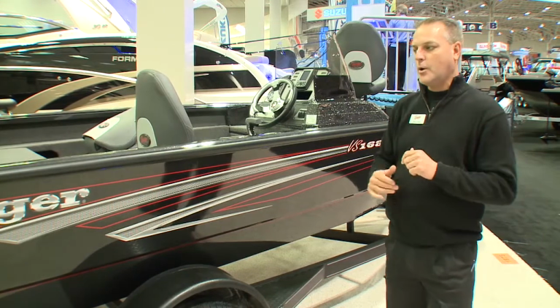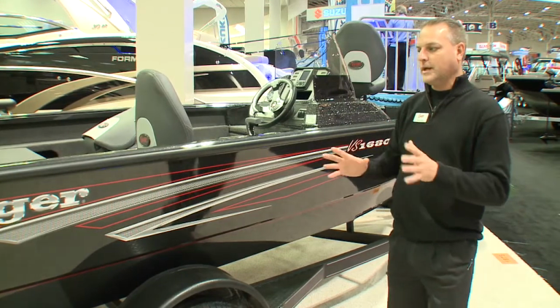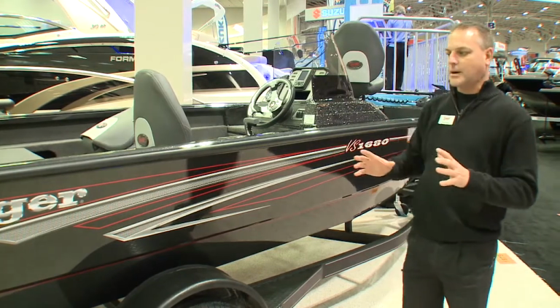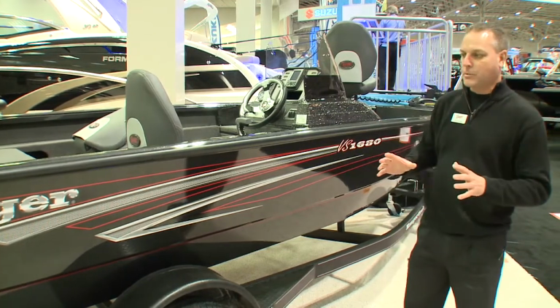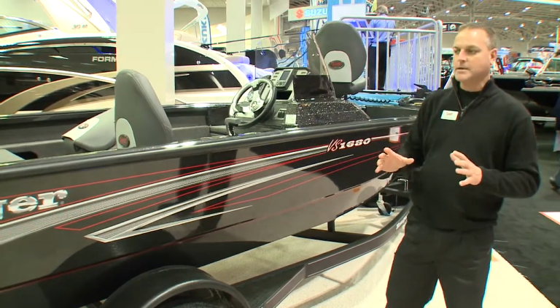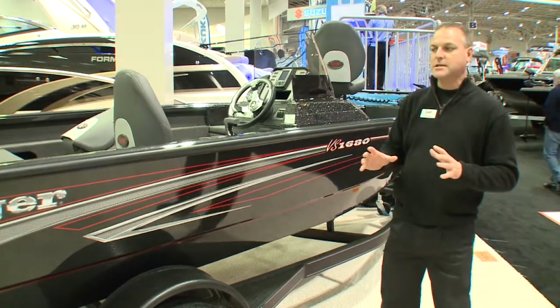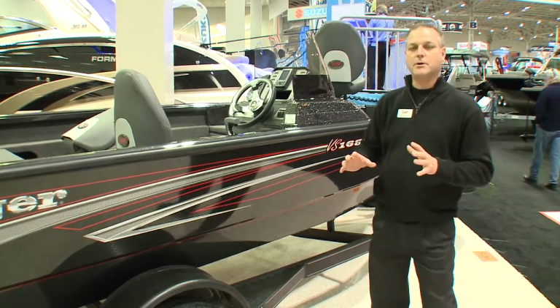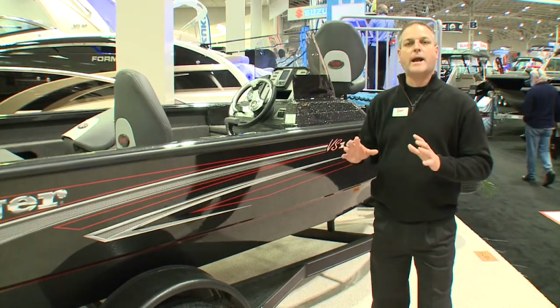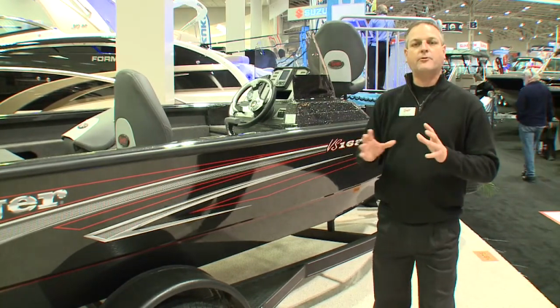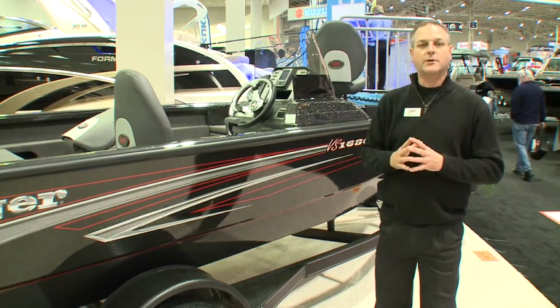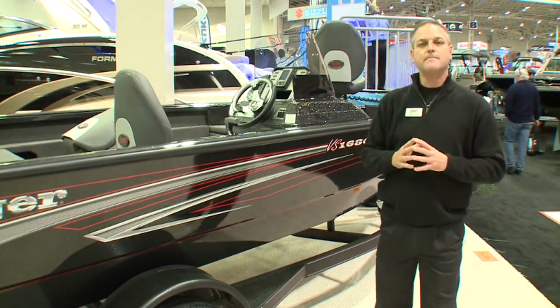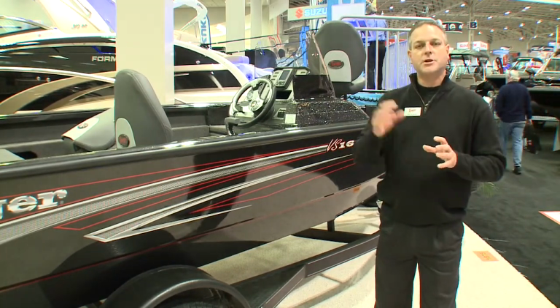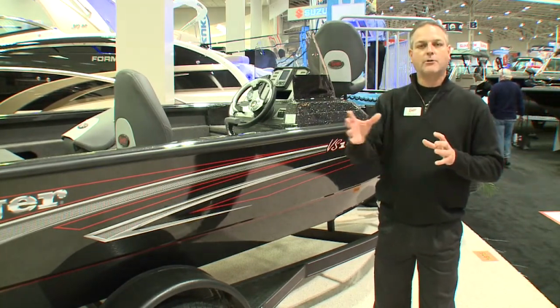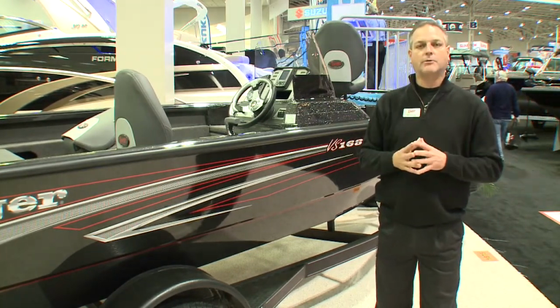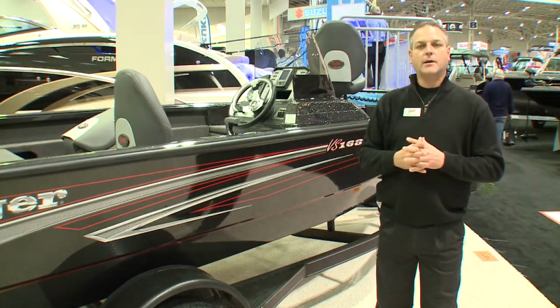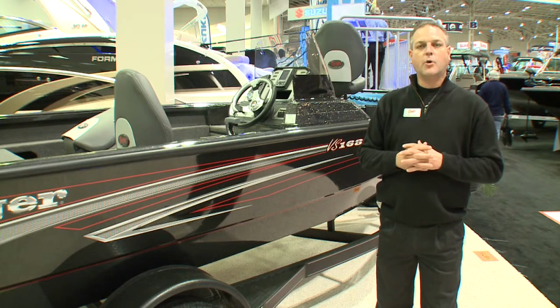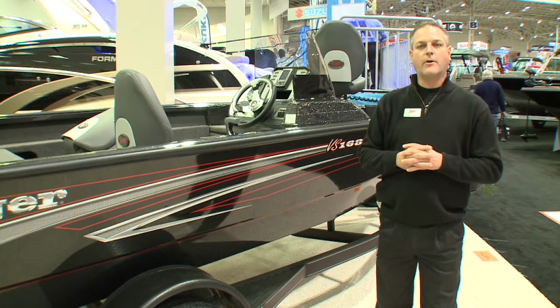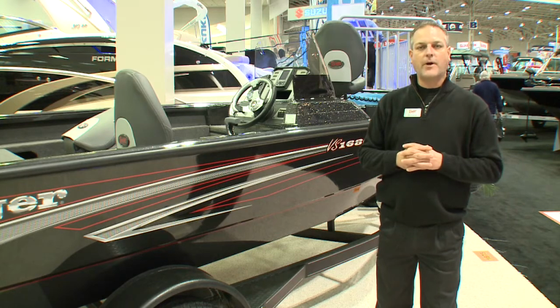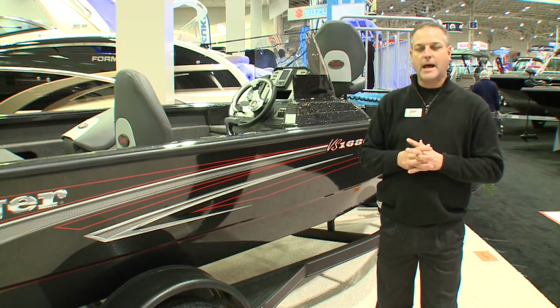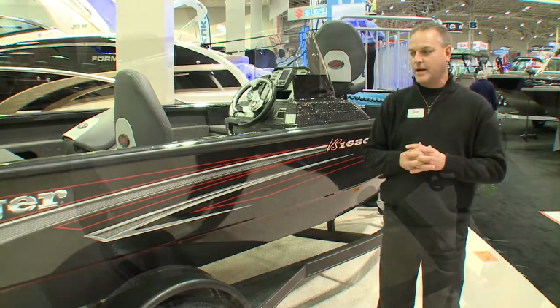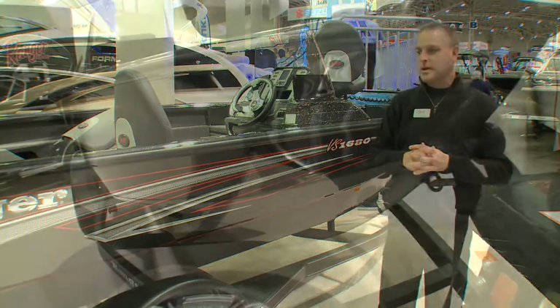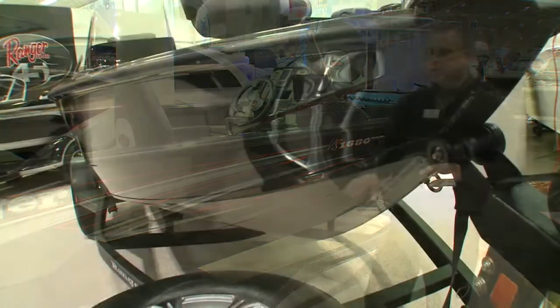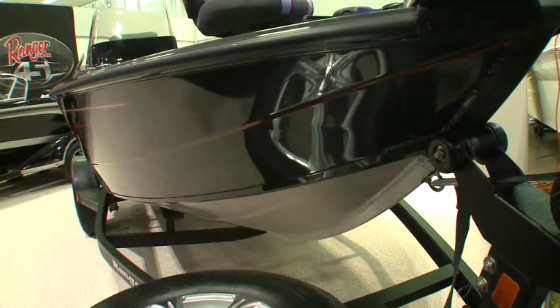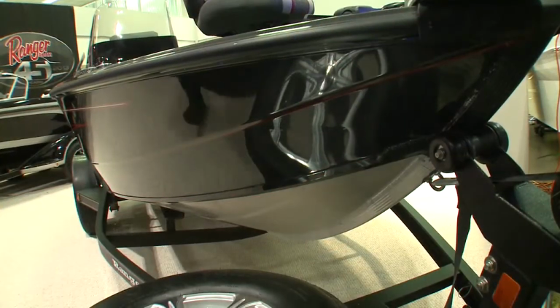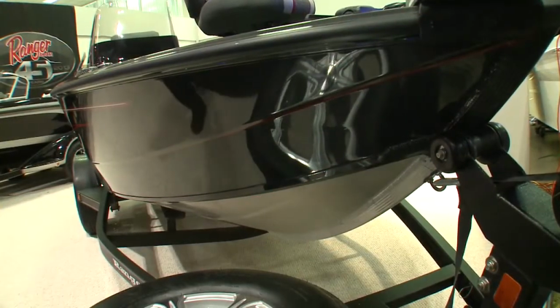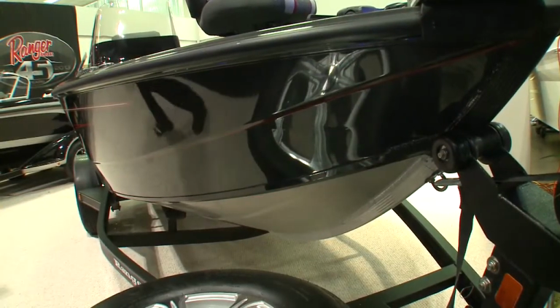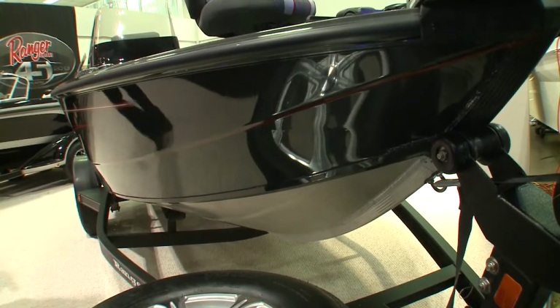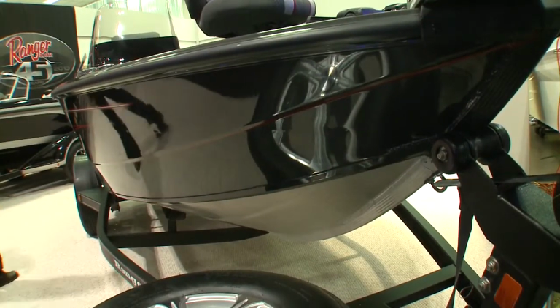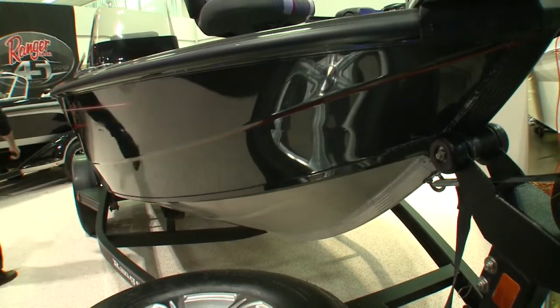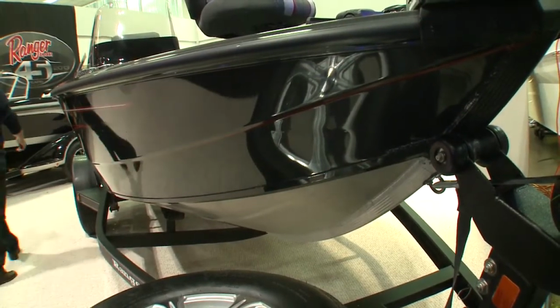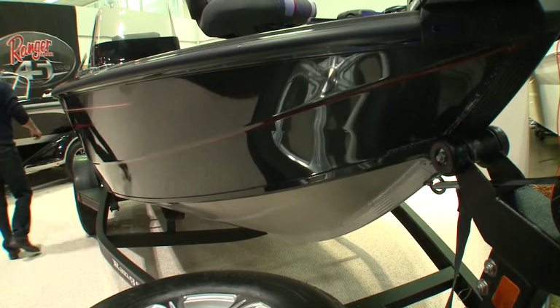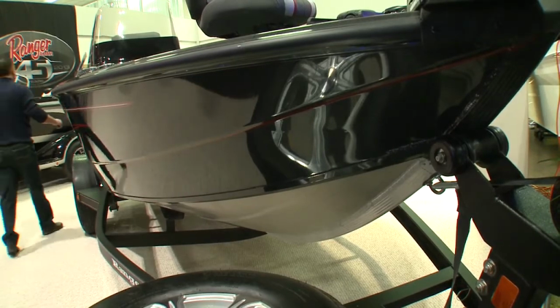We're really excited about this product because it's built in a brand new facility just around the corner from our fiberglass factory. This is an all welded boat — there's no rivets and there's no wood in this boat.